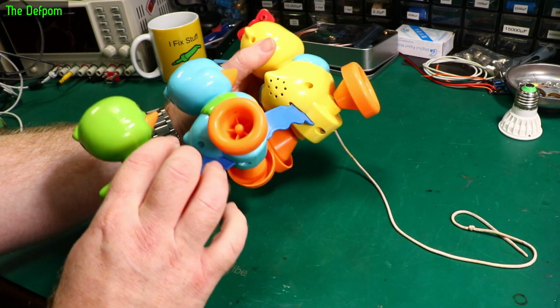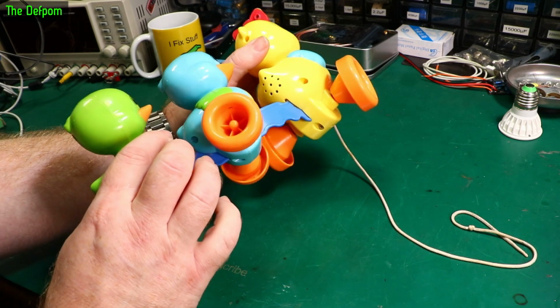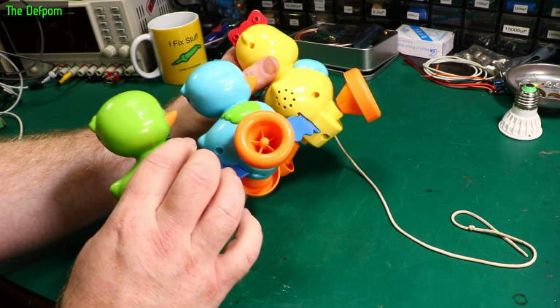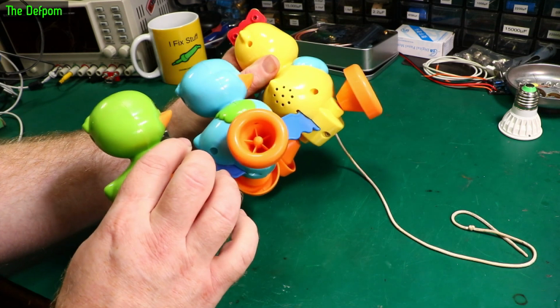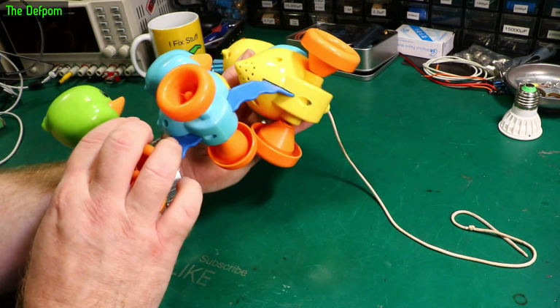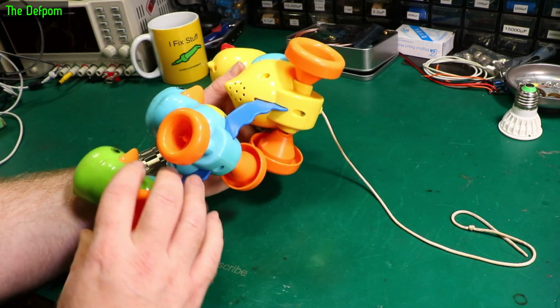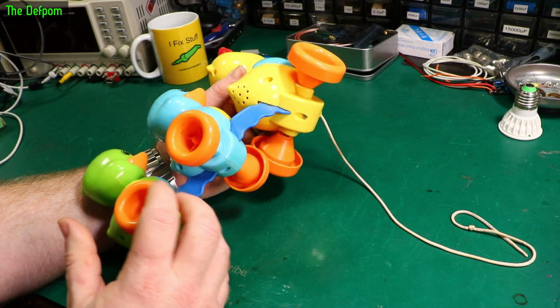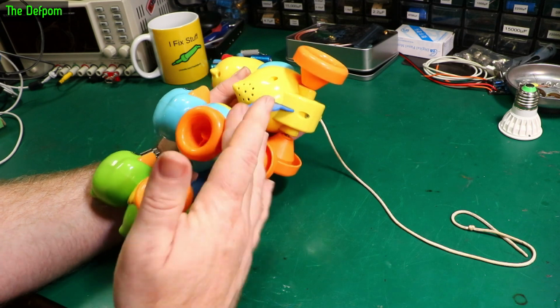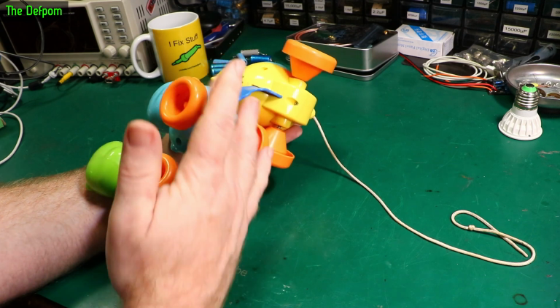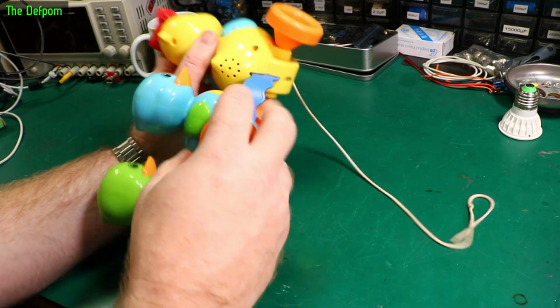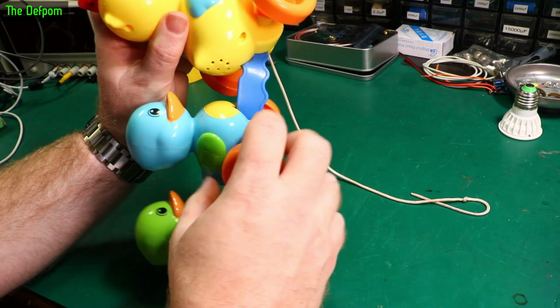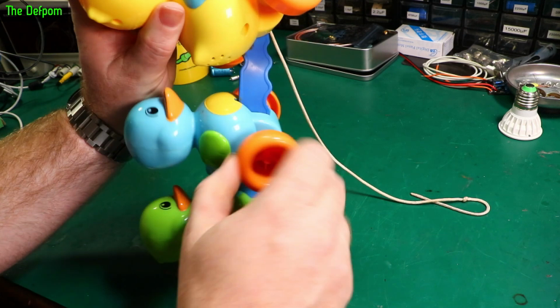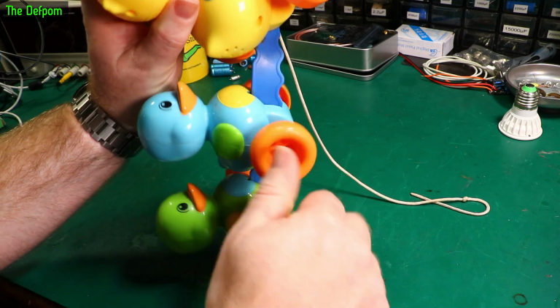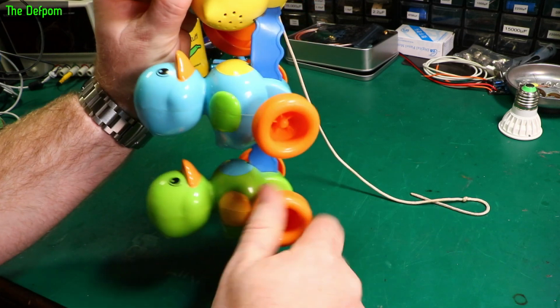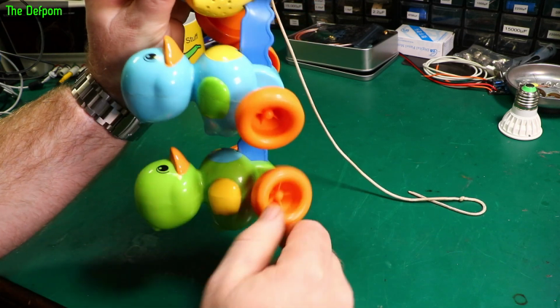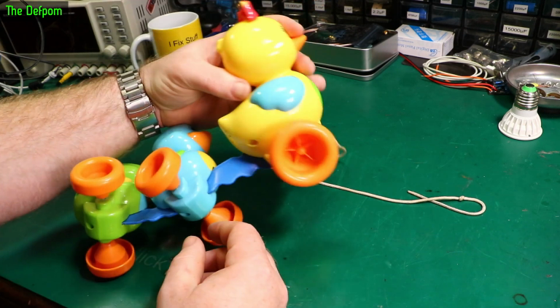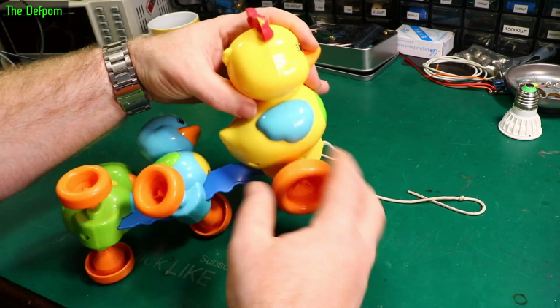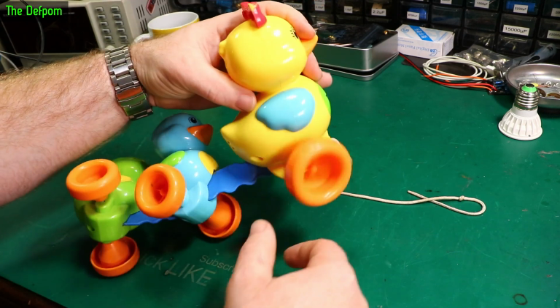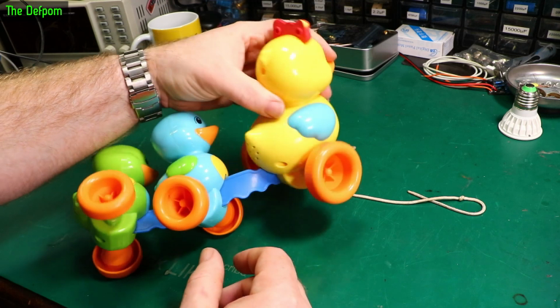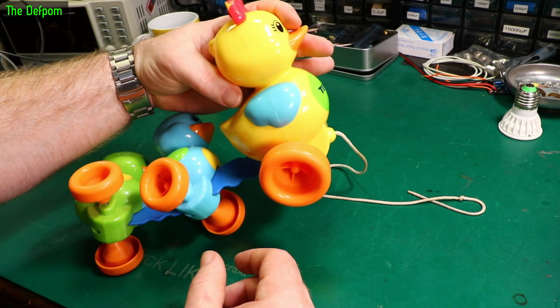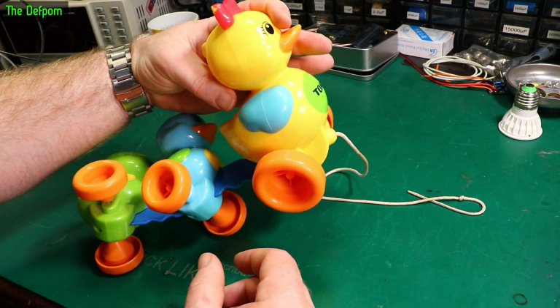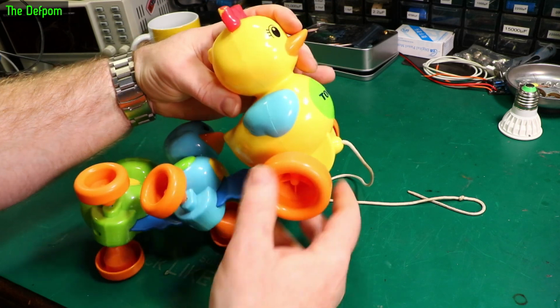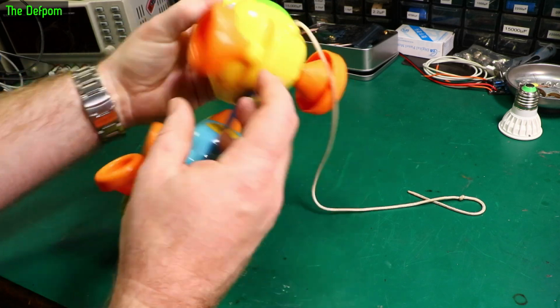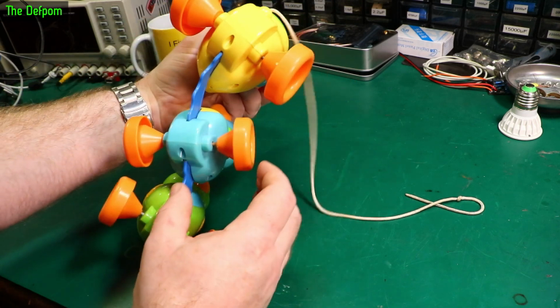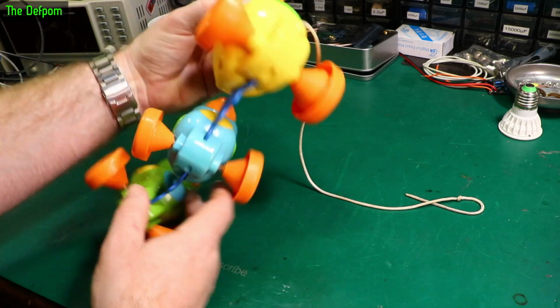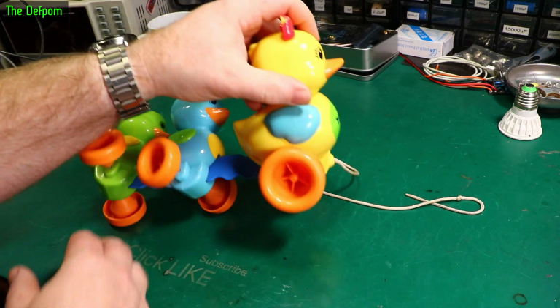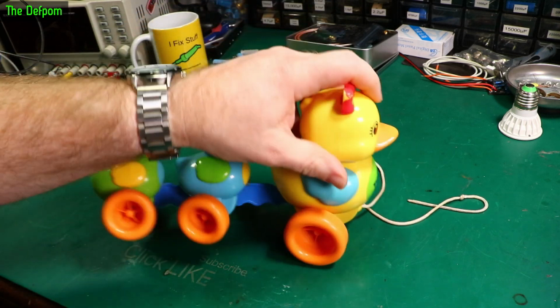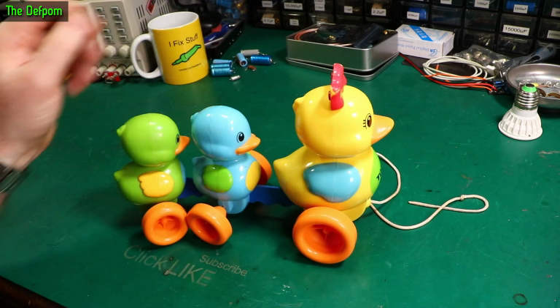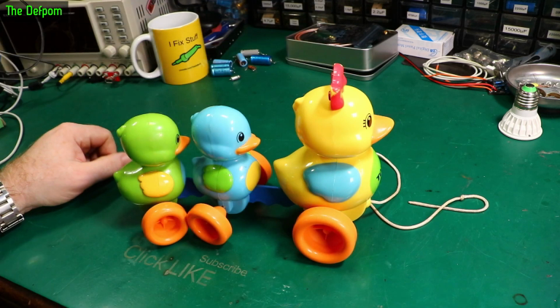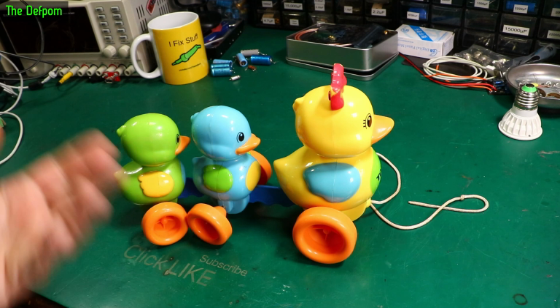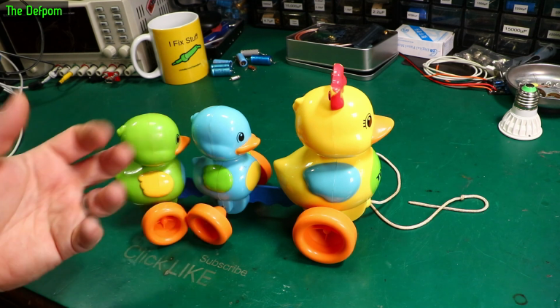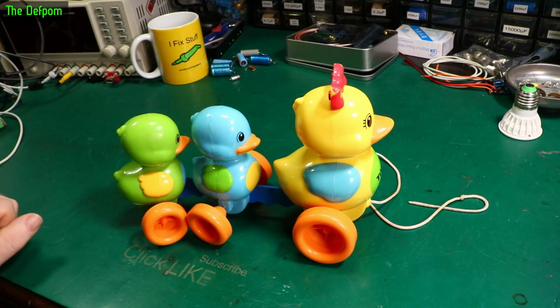It's got a few screws in there. I think I have to pull those screws out — these don't do anything, they just run along. We'll pull it apart, have a look at it, and see what the story is. Let's fix some children's toys.